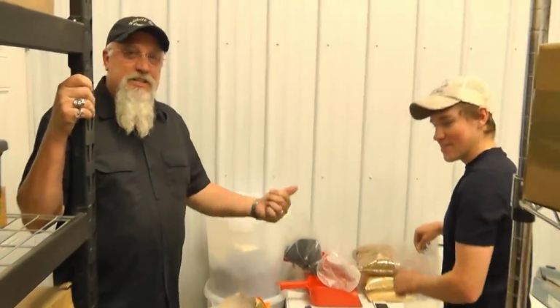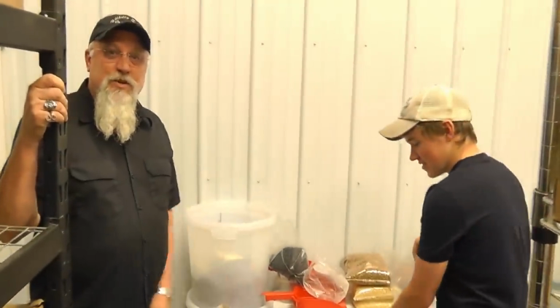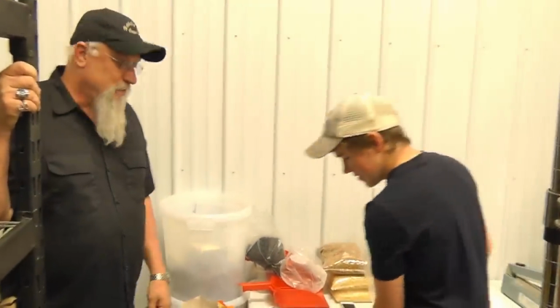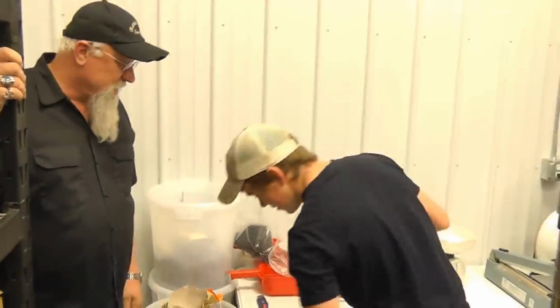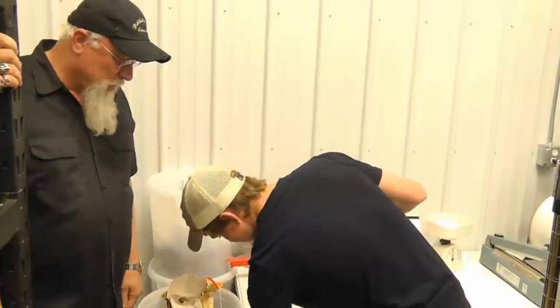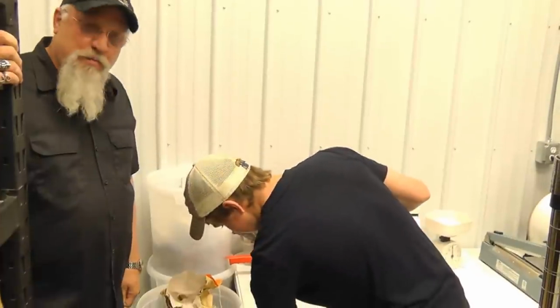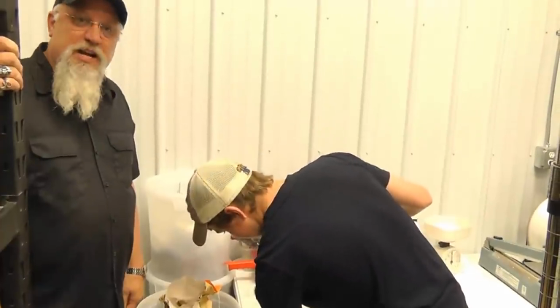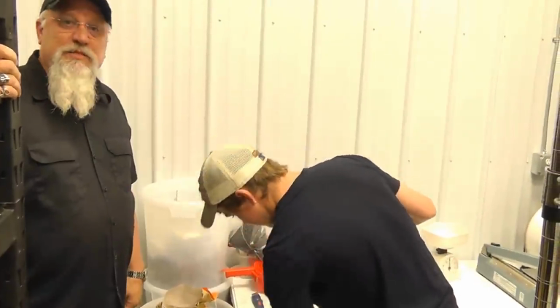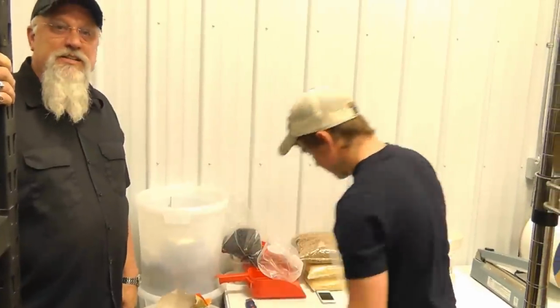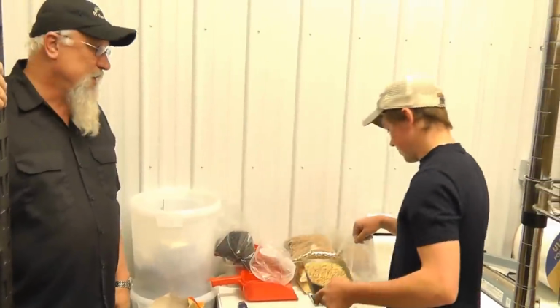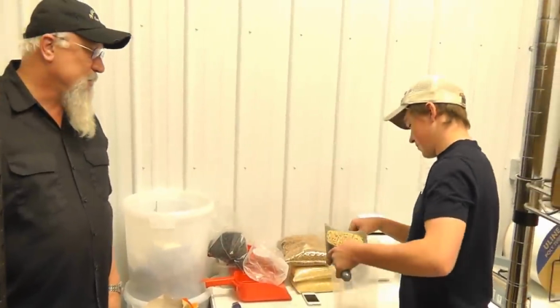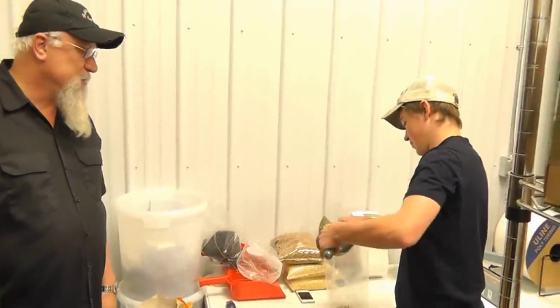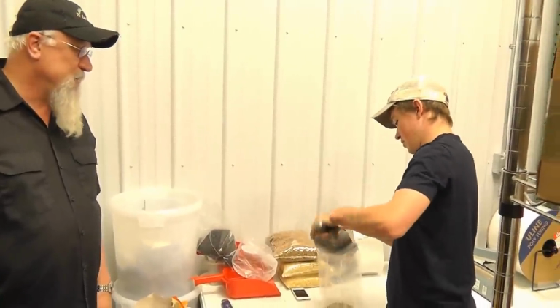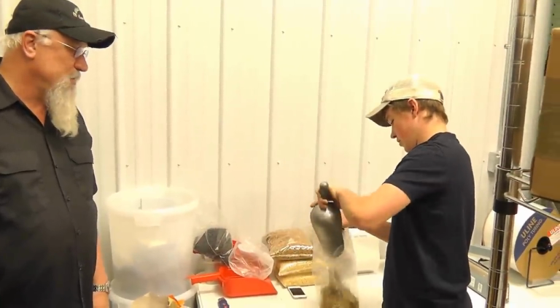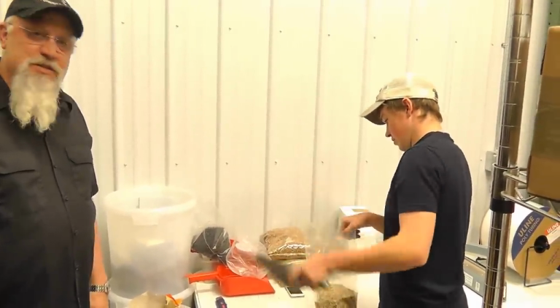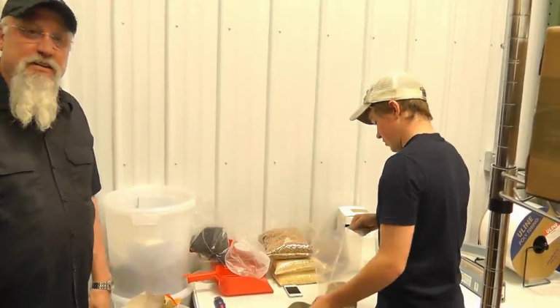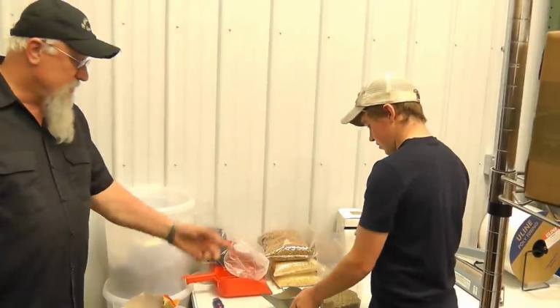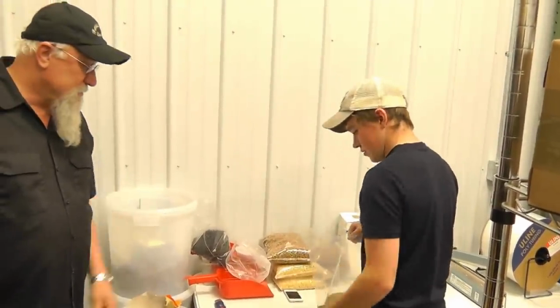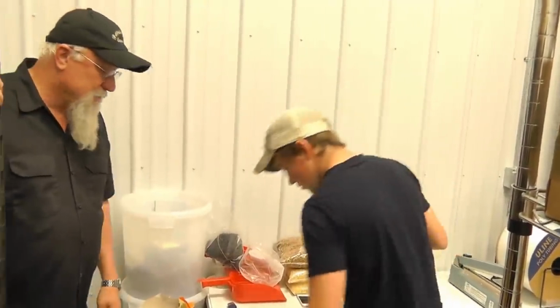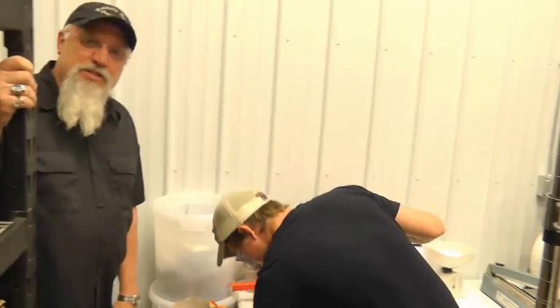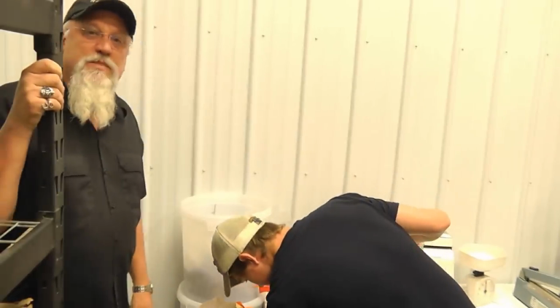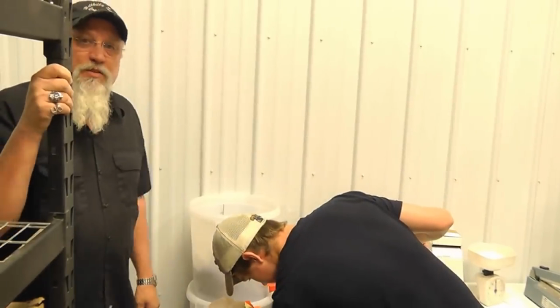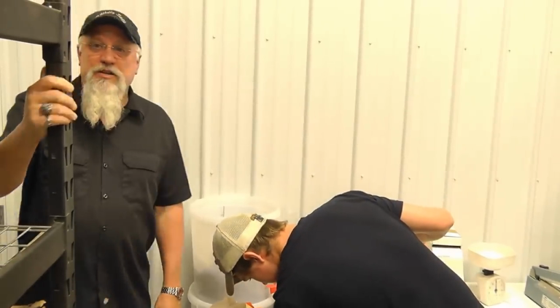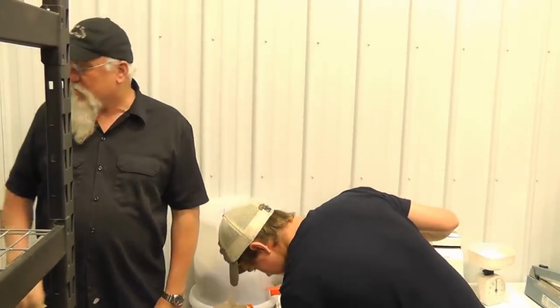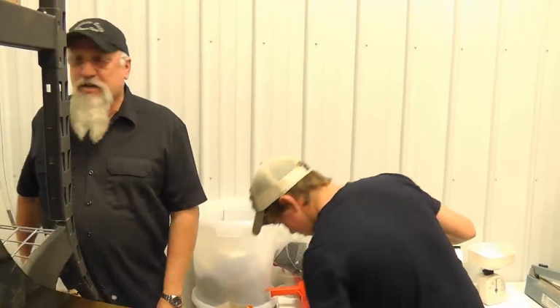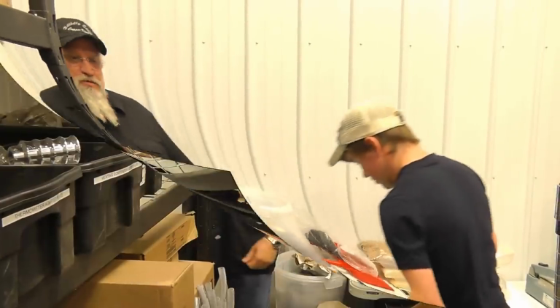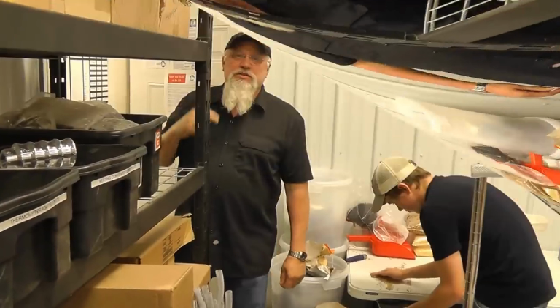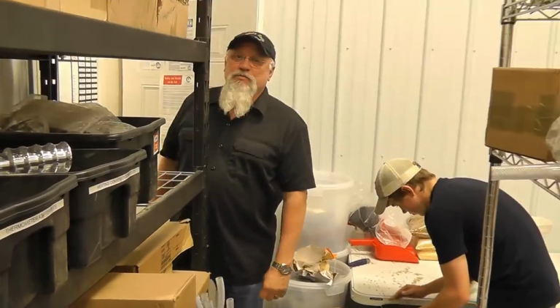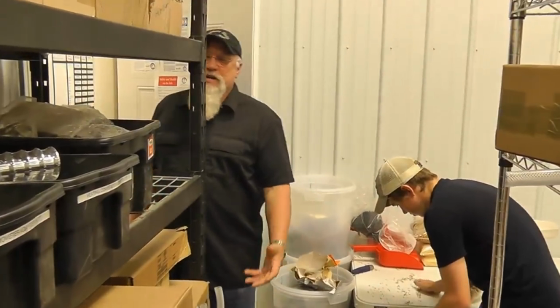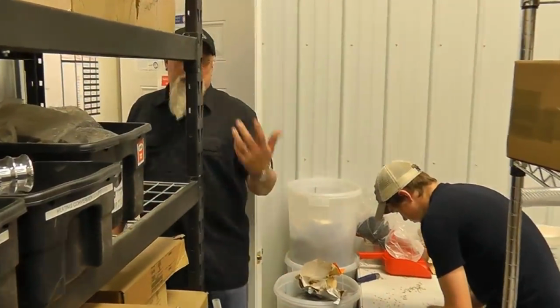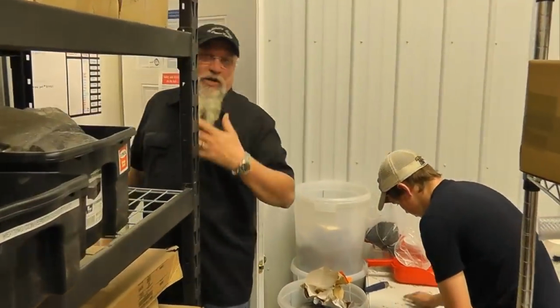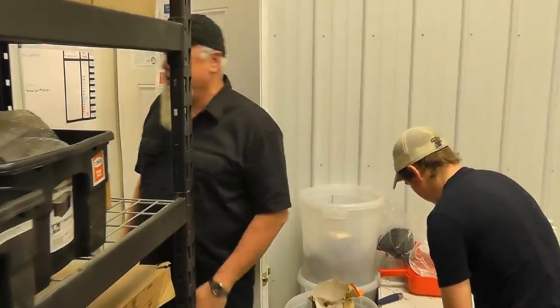This is Jordan — he works with us part time. He's still in high school; he comes in in the evening and helps us out. Right now he's bagging up some distiller's malt for one of our big customers. Come on into the shop, let me show you around and show you where the work gets done.